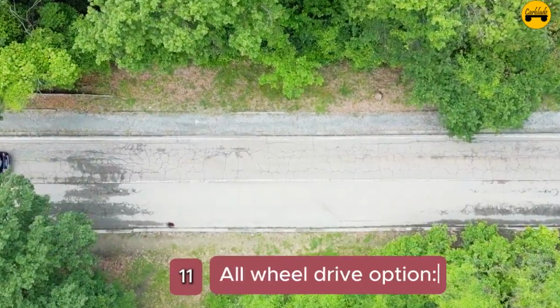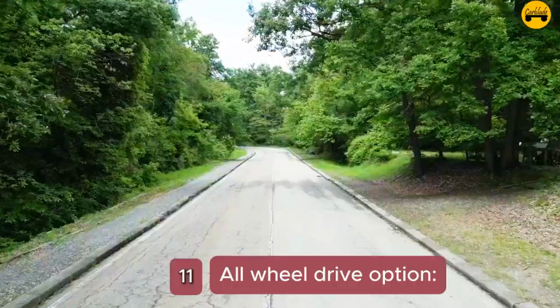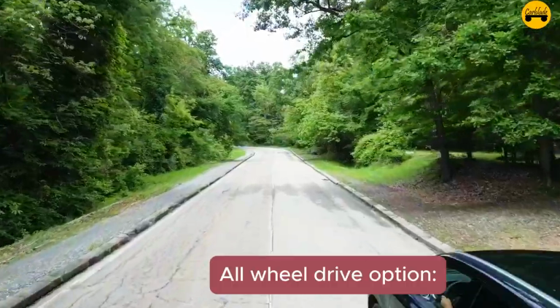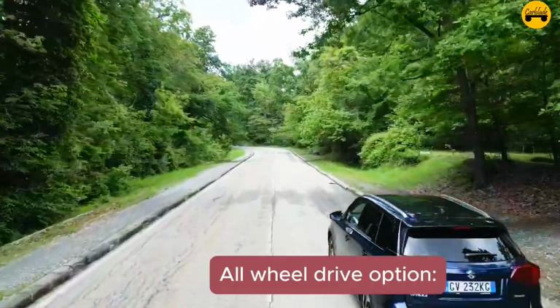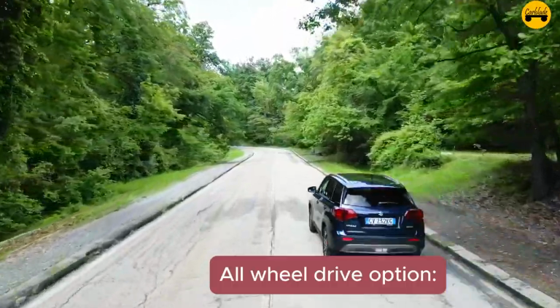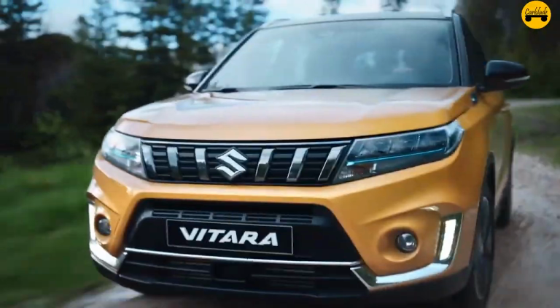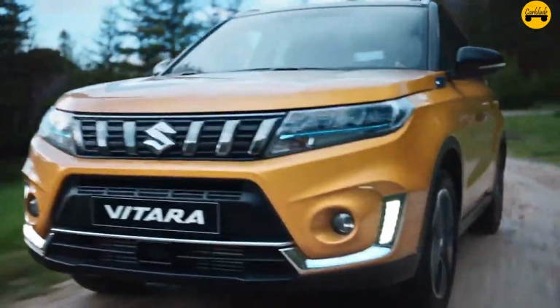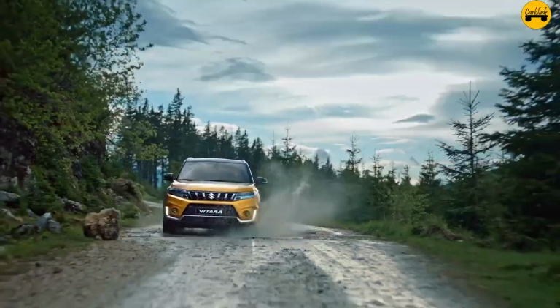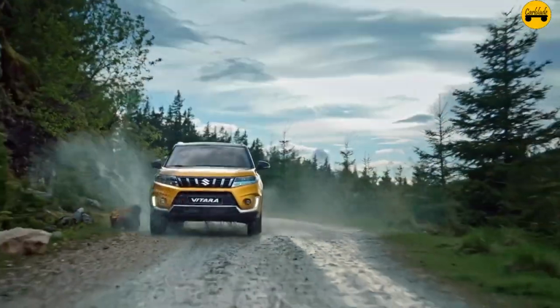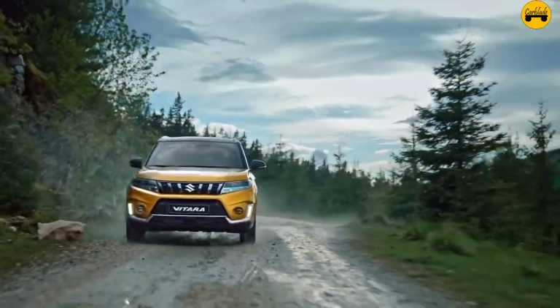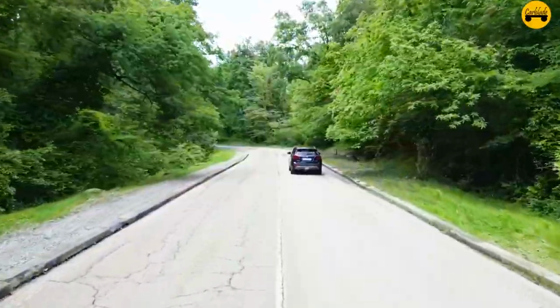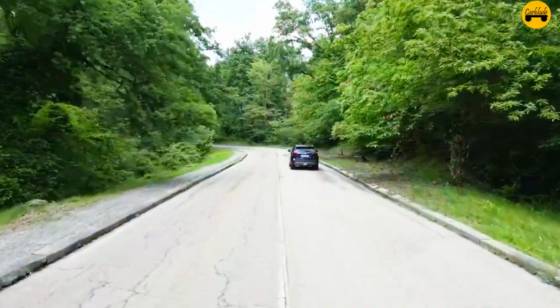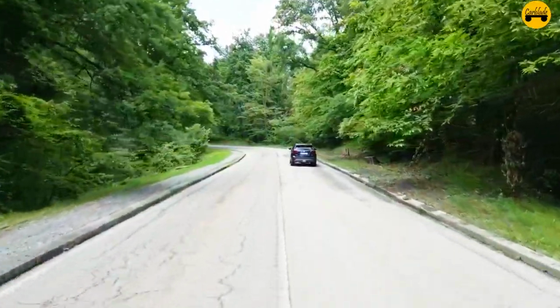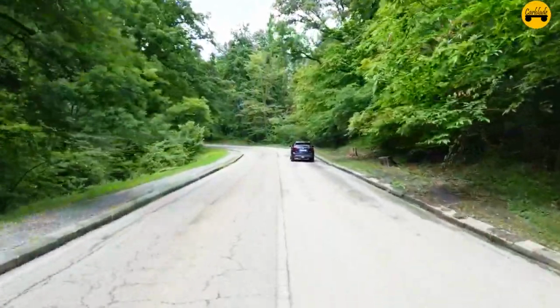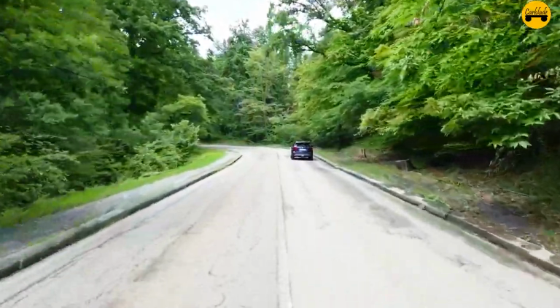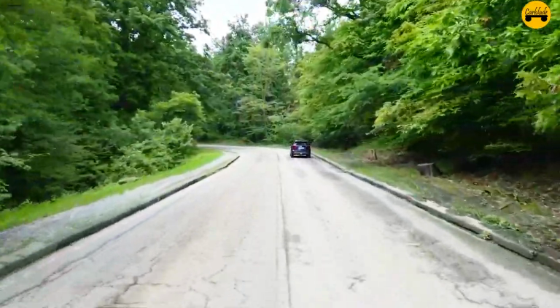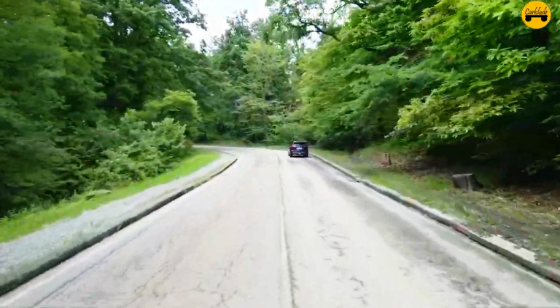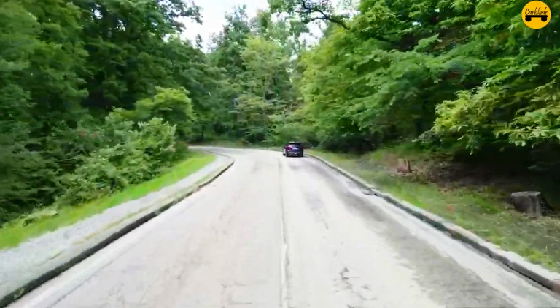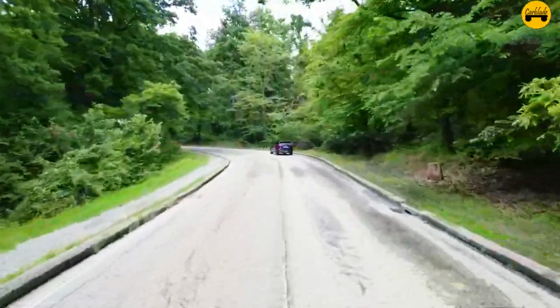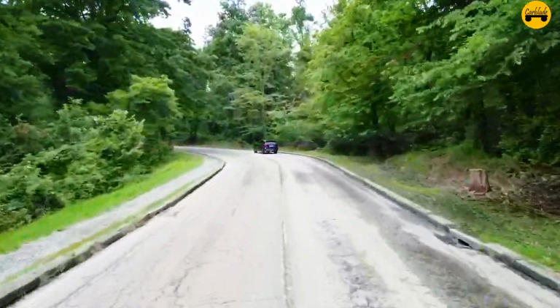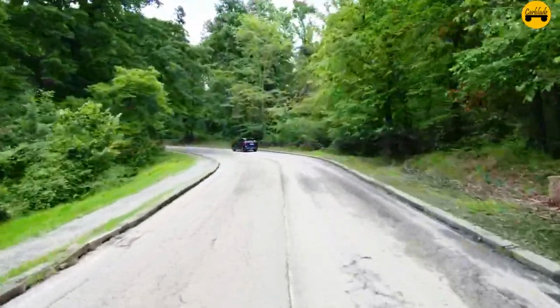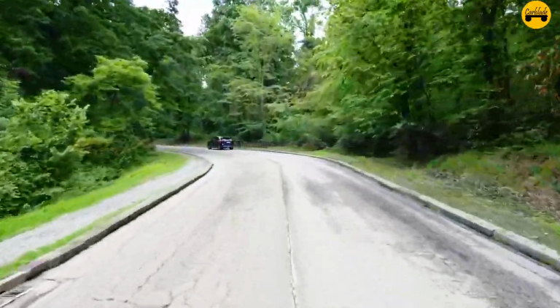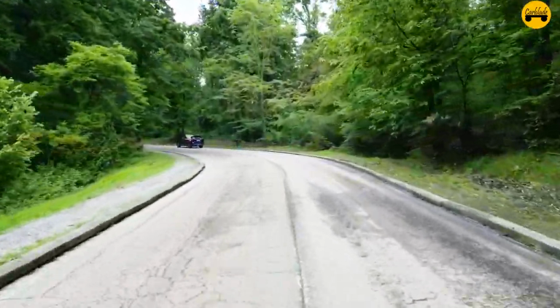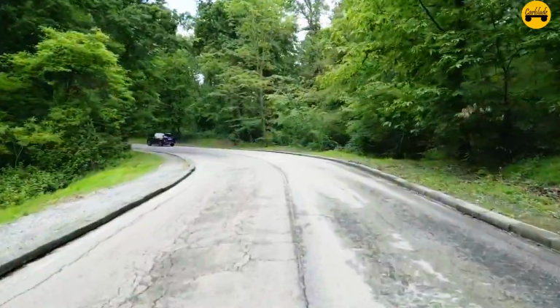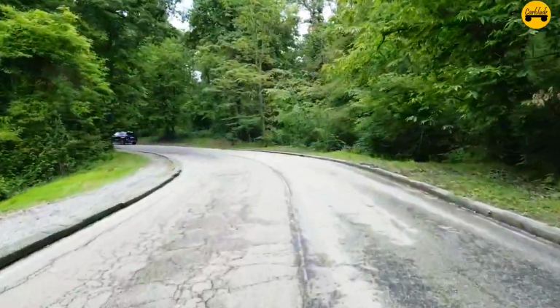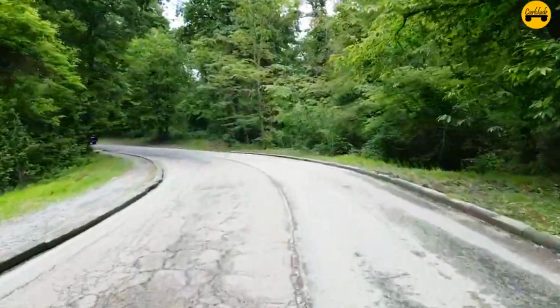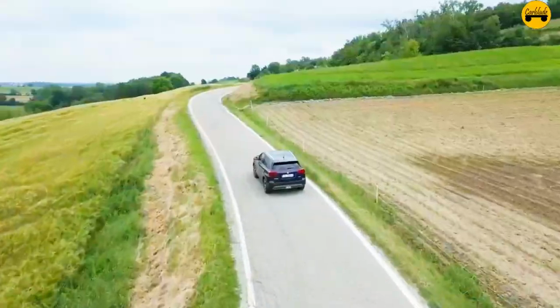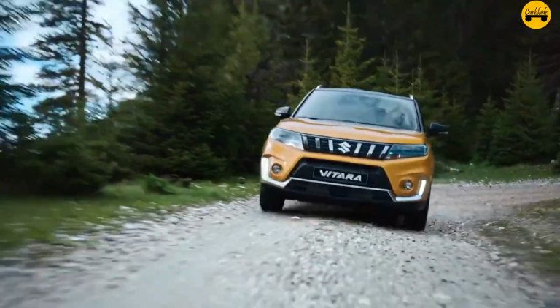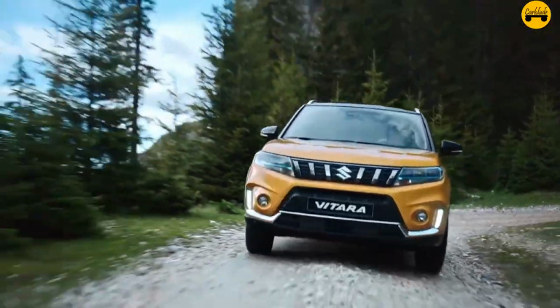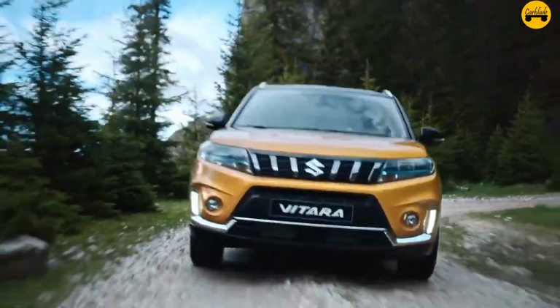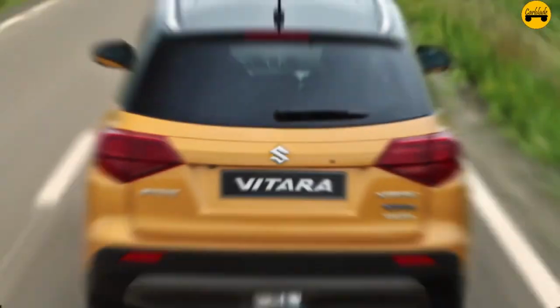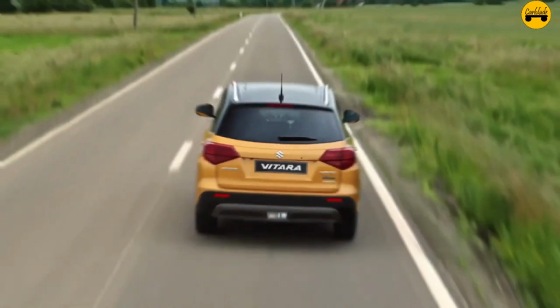Fact 11 — All-wheel drive option: Despite being a hybrid, the Vitara Hybrid offers Suzuki's All-Grip four-wheel drive system, providing enhanced traction and stability in various driving conditions.